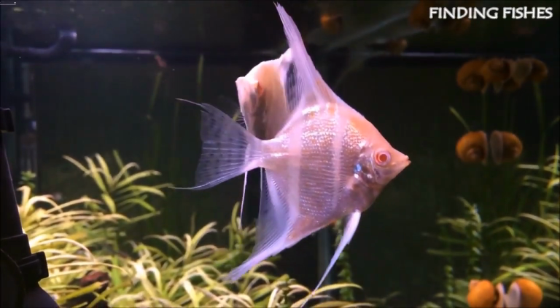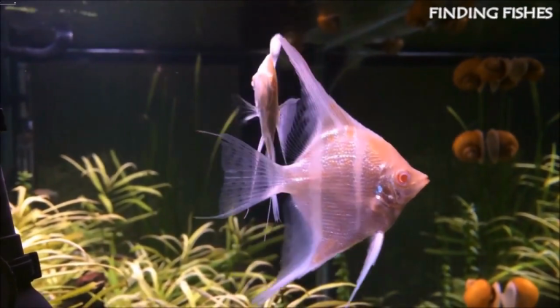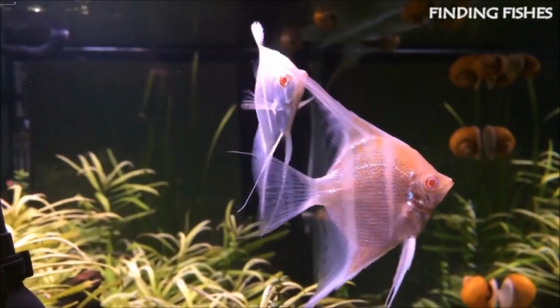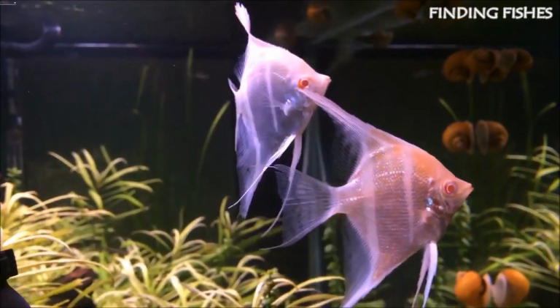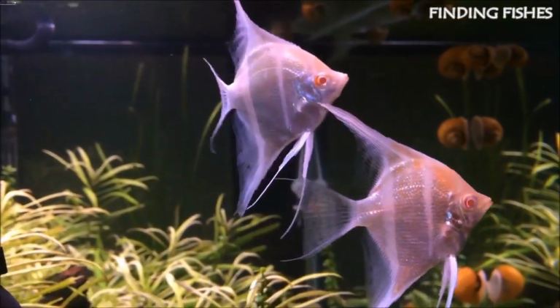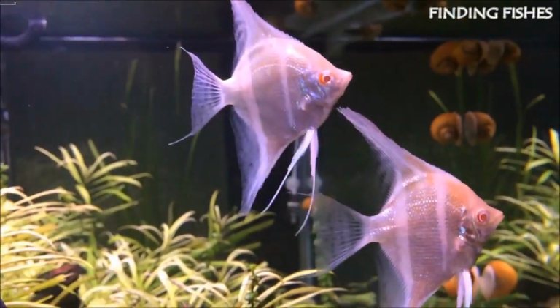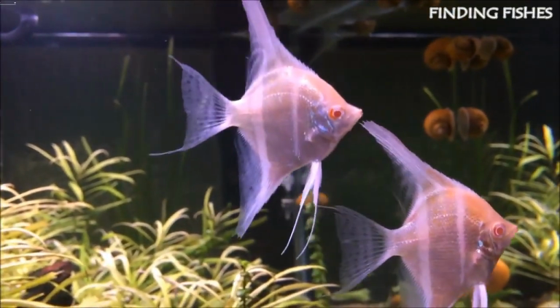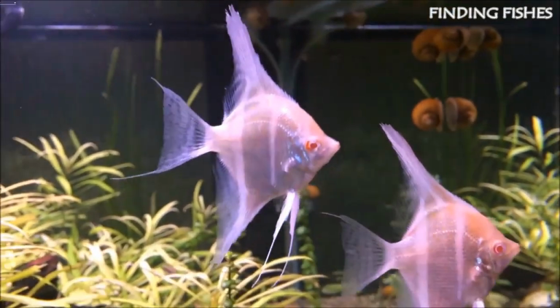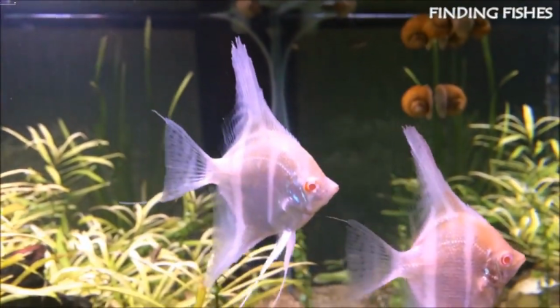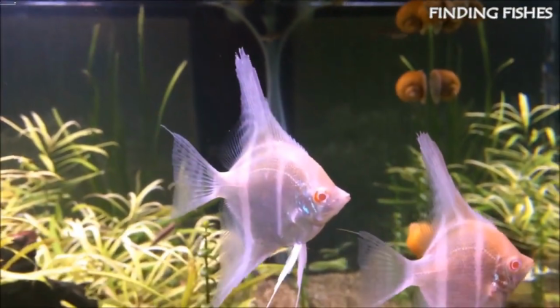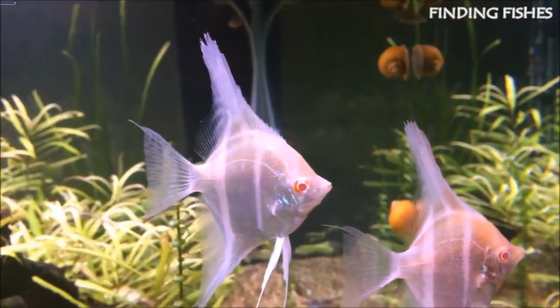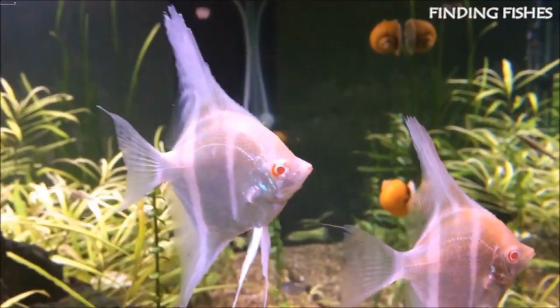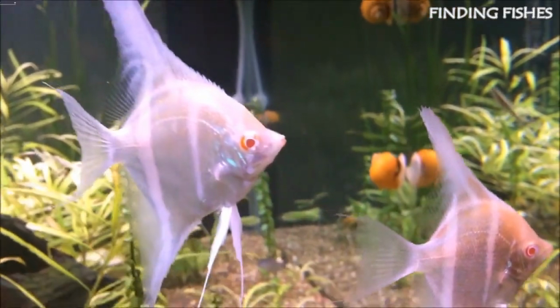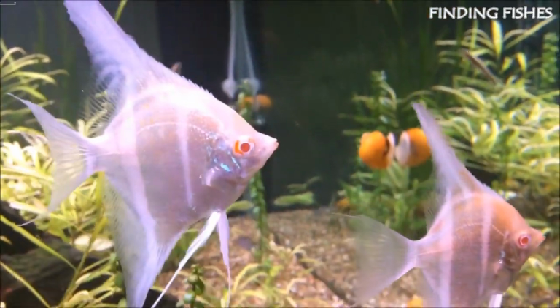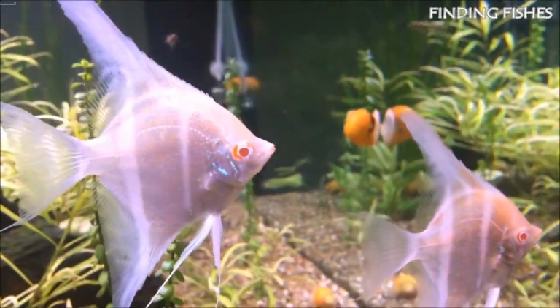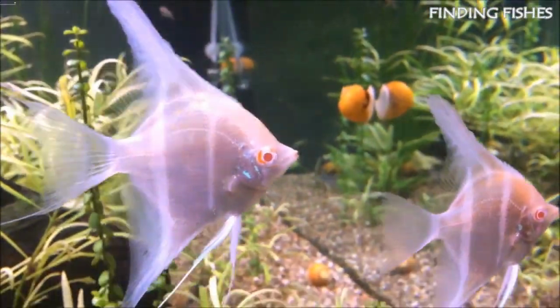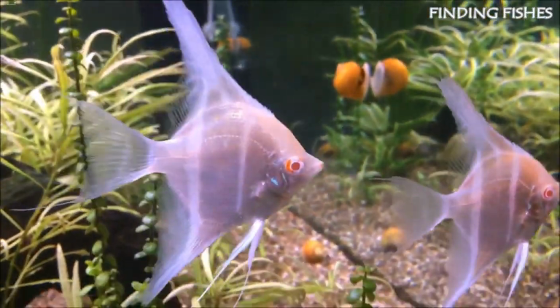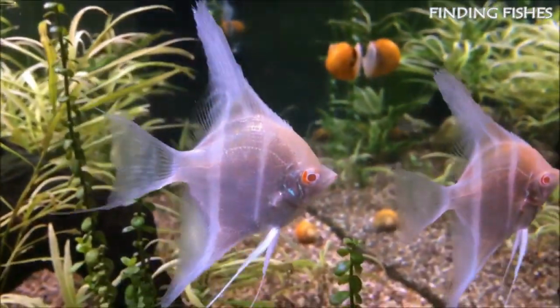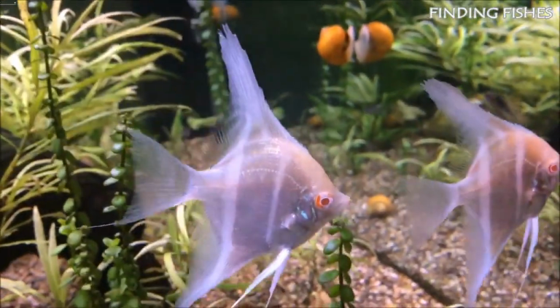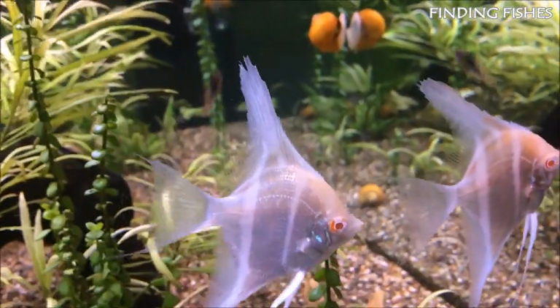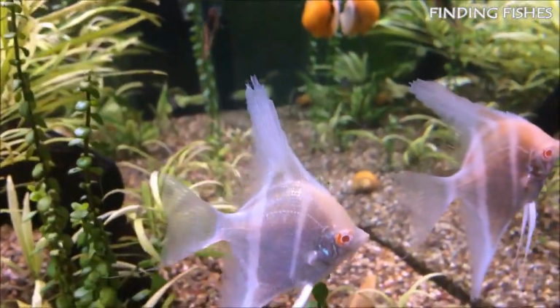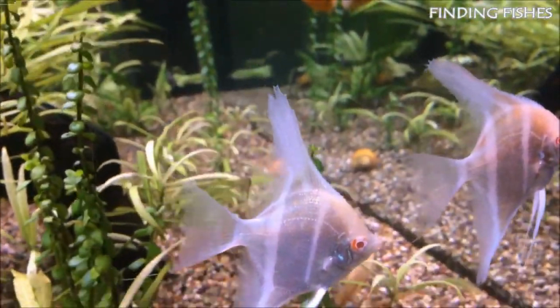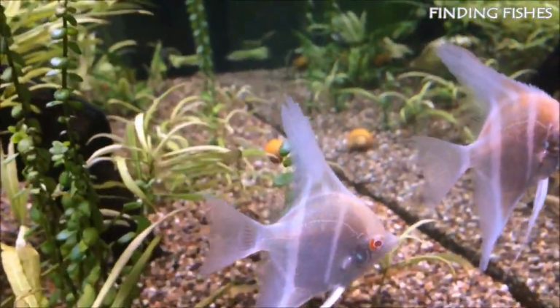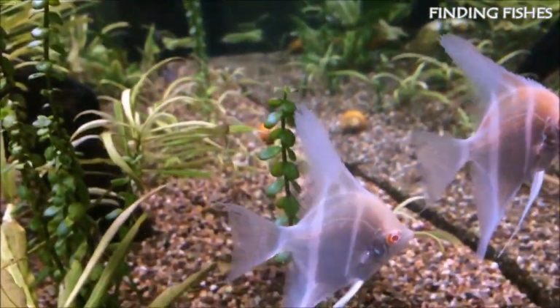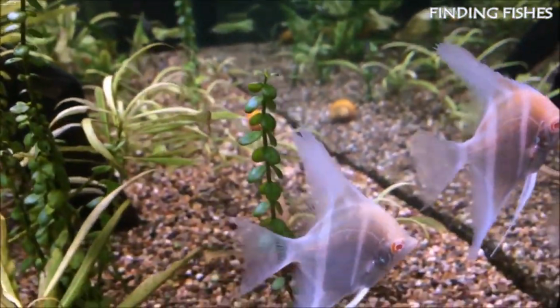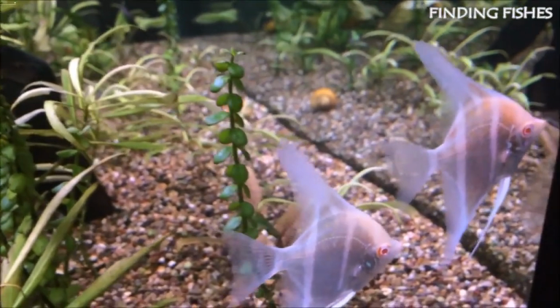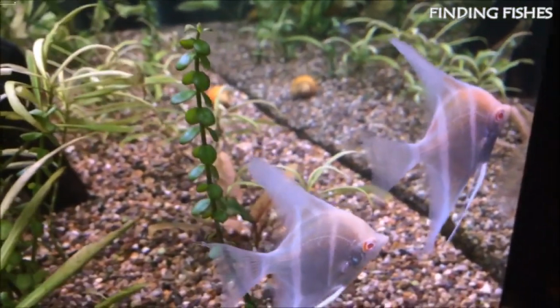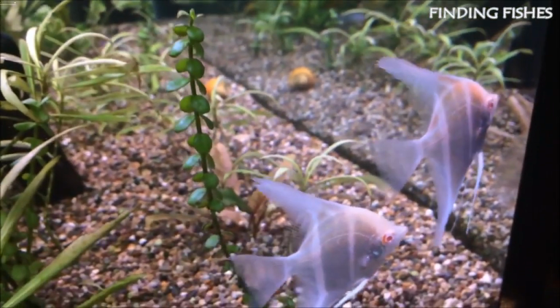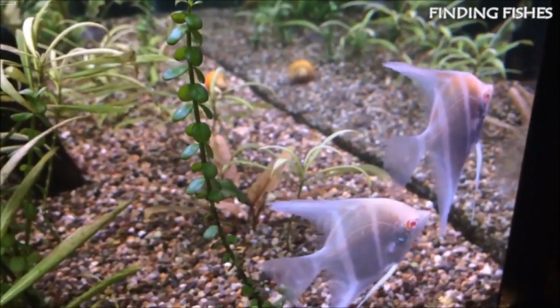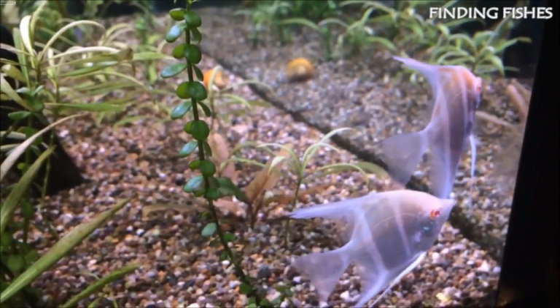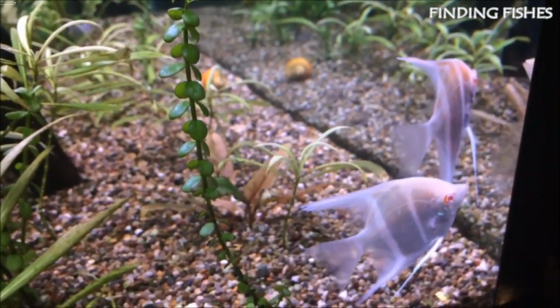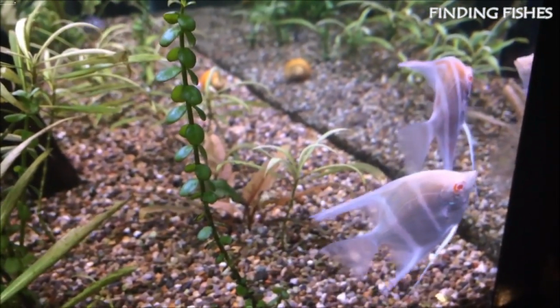Altum differs from ordinary angelfish by its appearance — it is larger, slimmer, and tall-bodied. These fish can be peaceful most of the time if not provoked or in breeding season, and will be a great tank mate for Ueru cichlid.